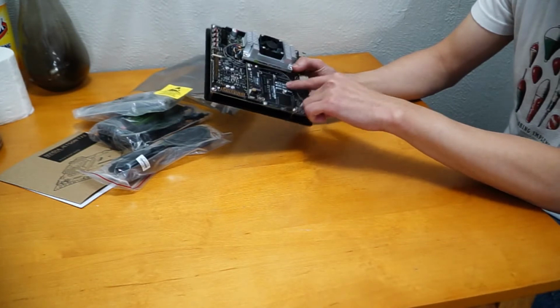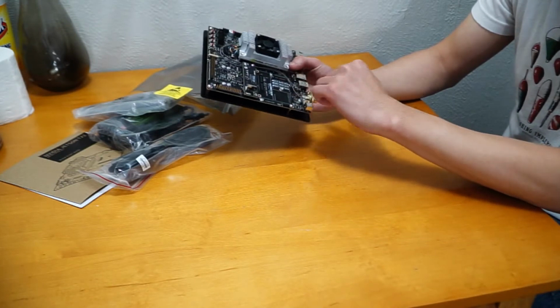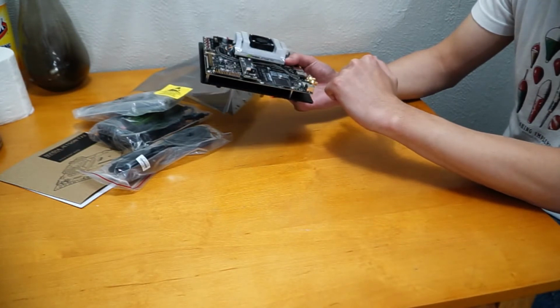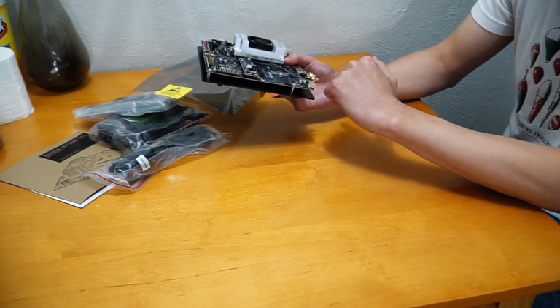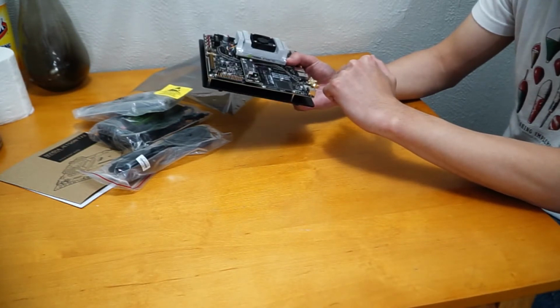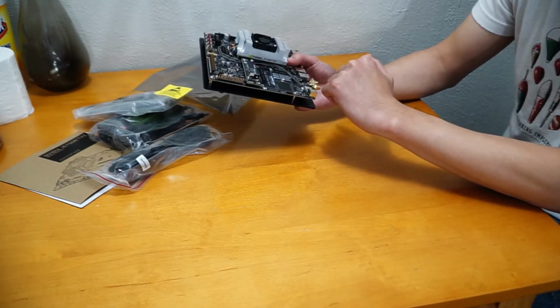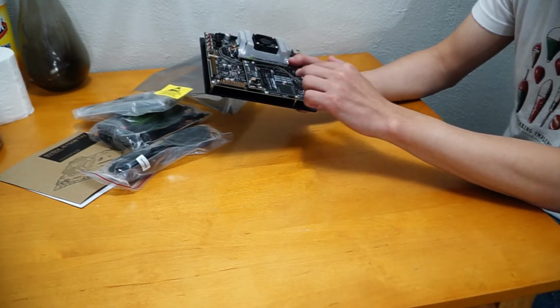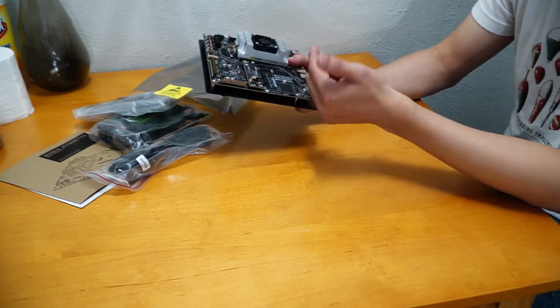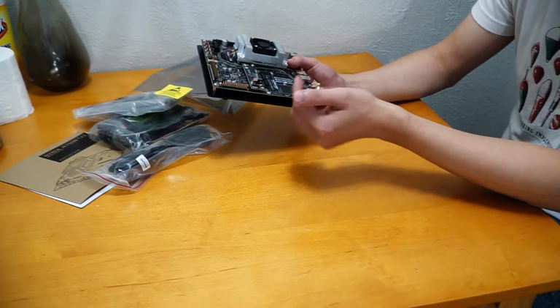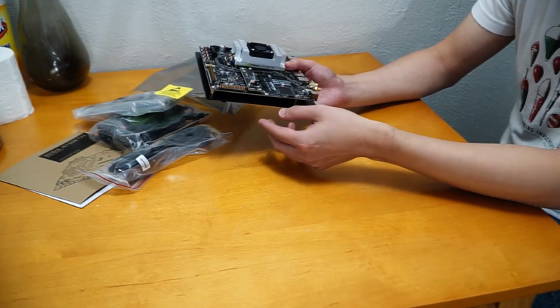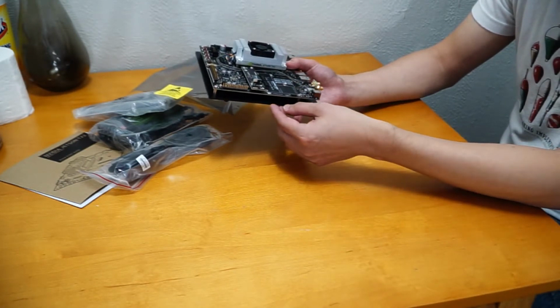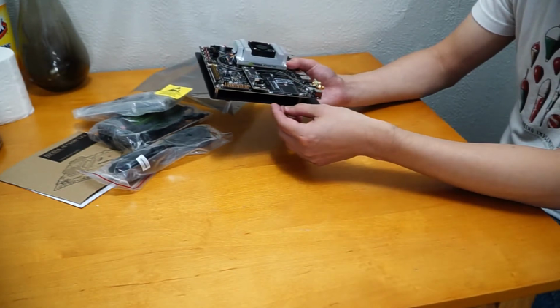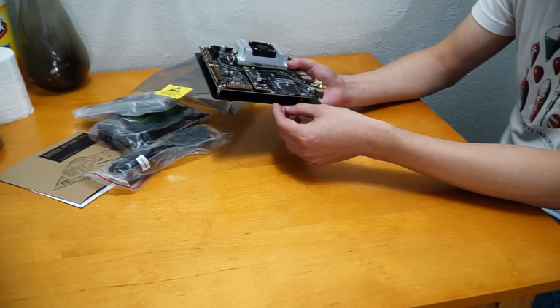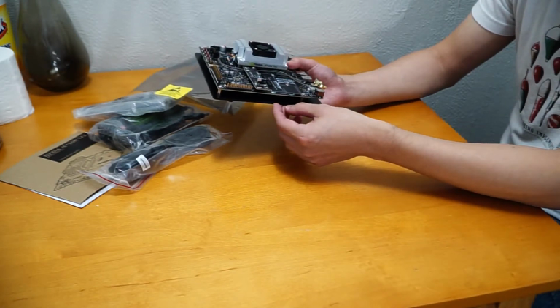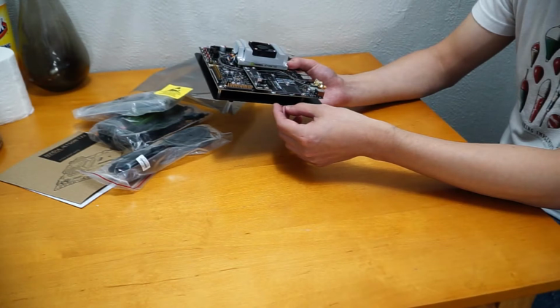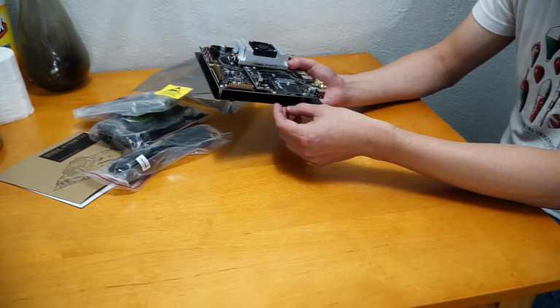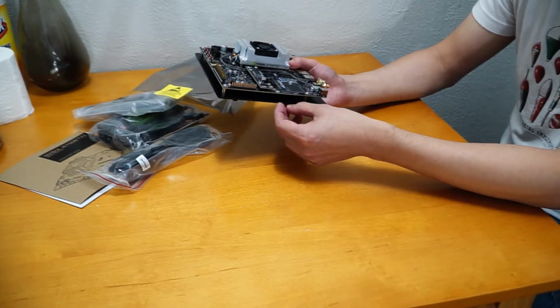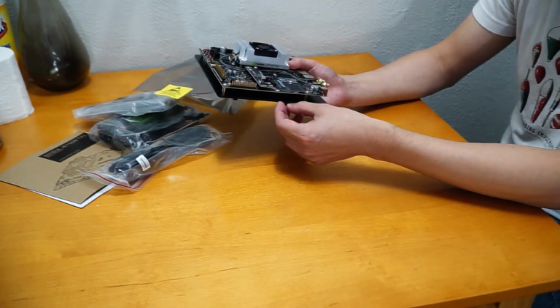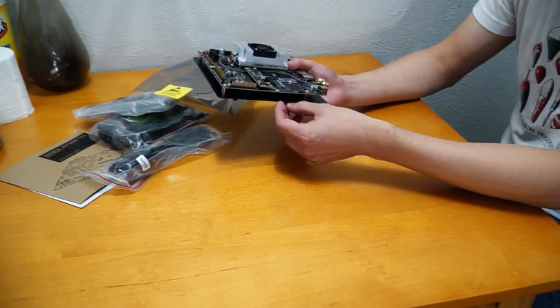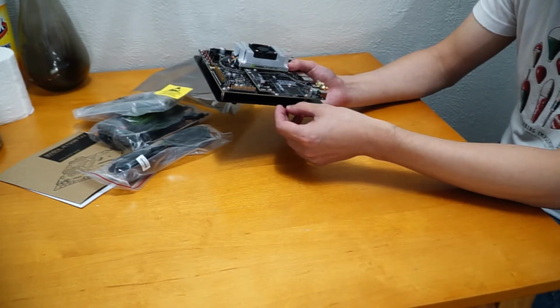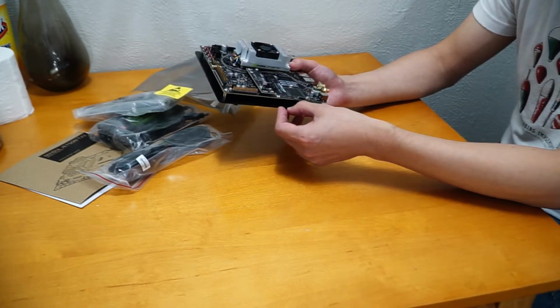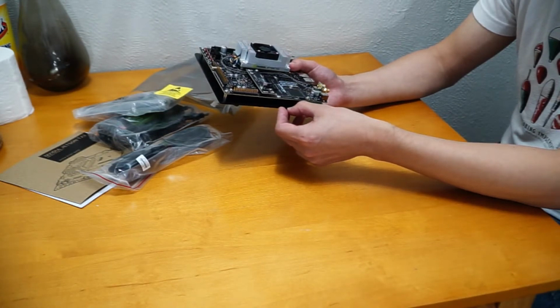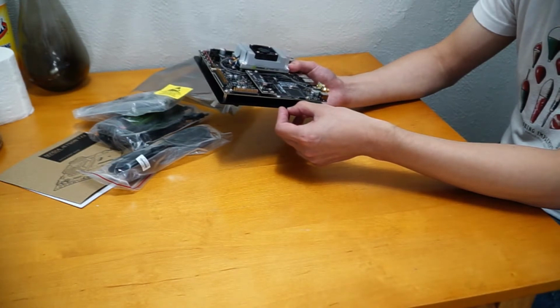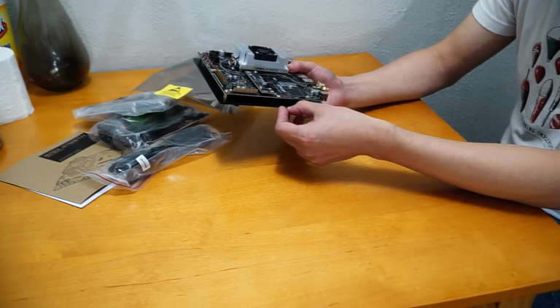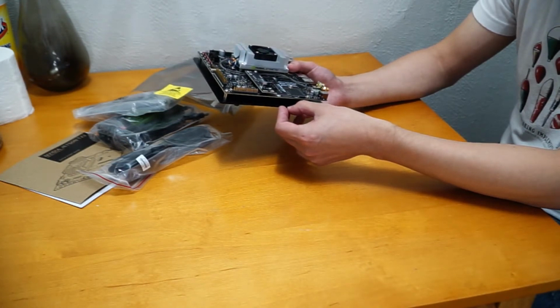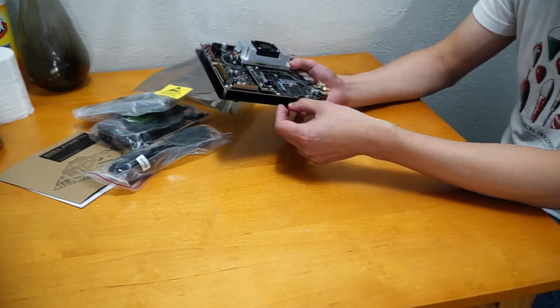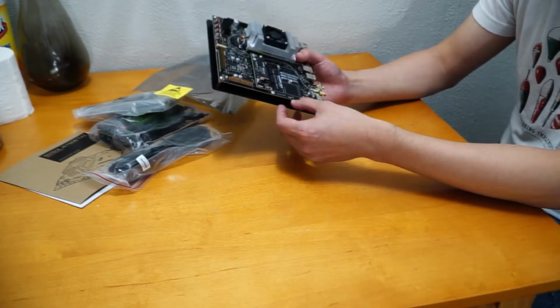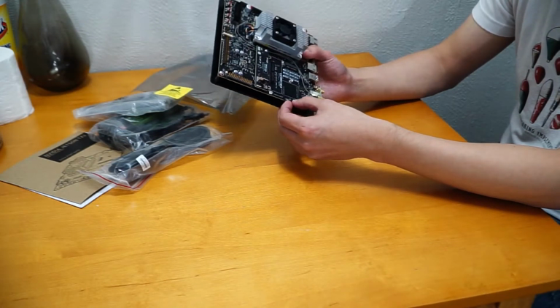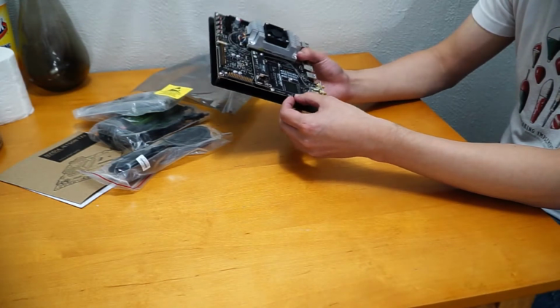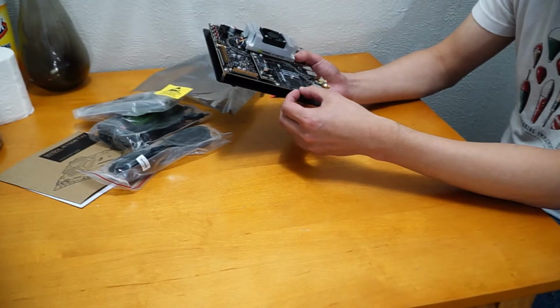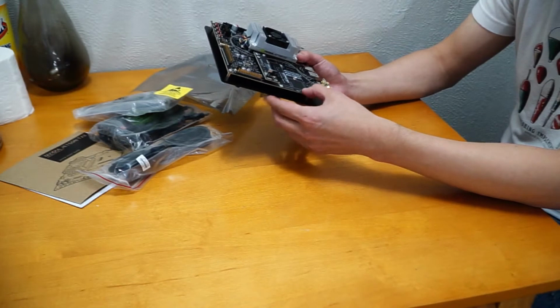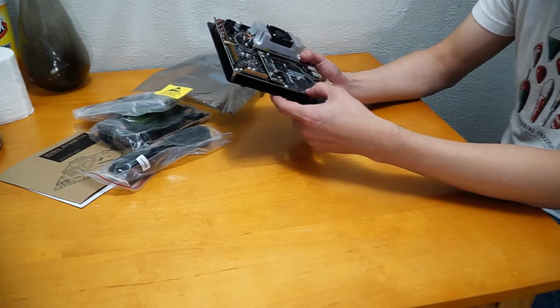And here is a PCIe slot. I don't know if you can plug an SSD in here, but I hope I can do so.